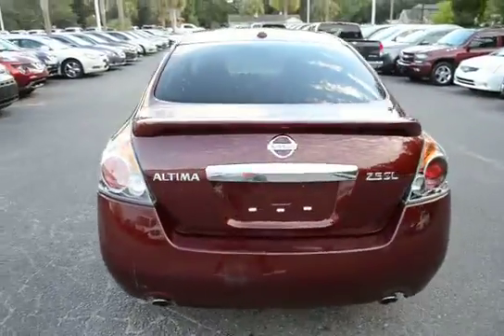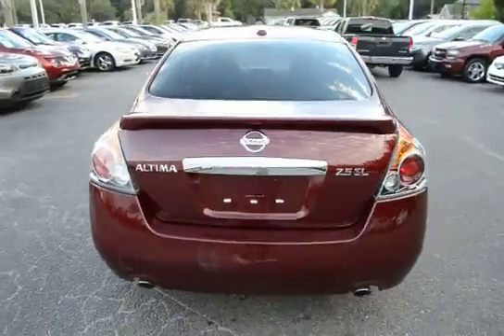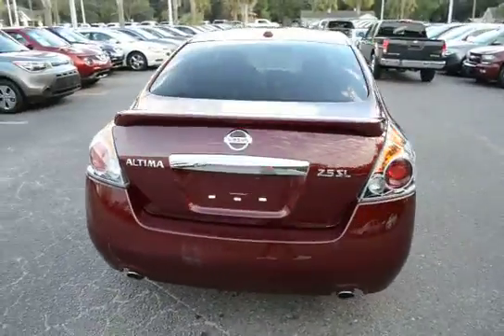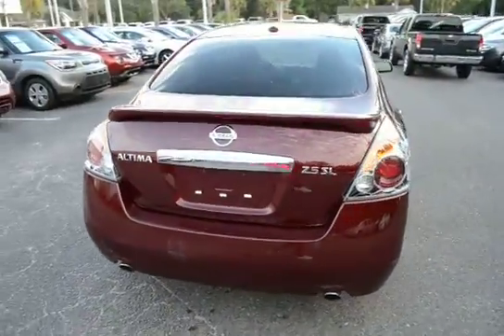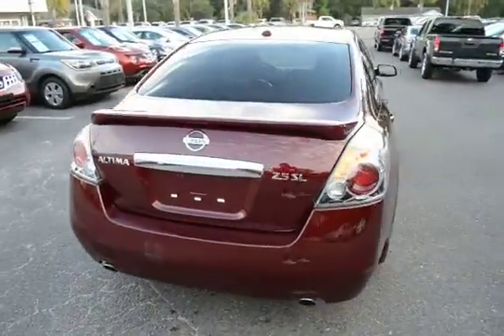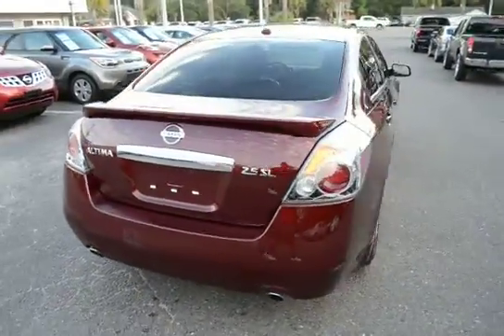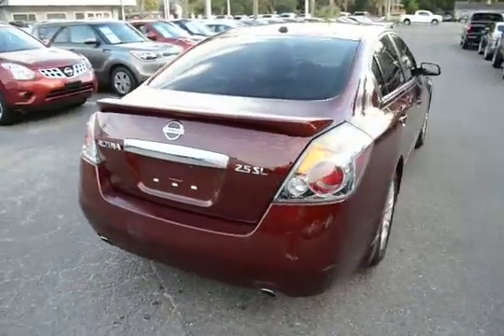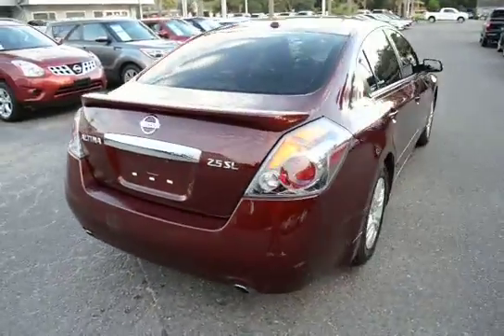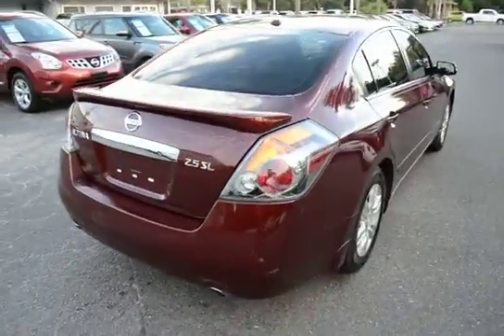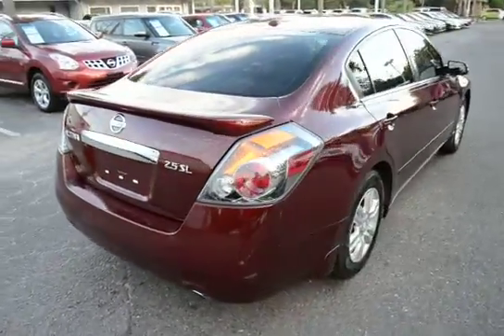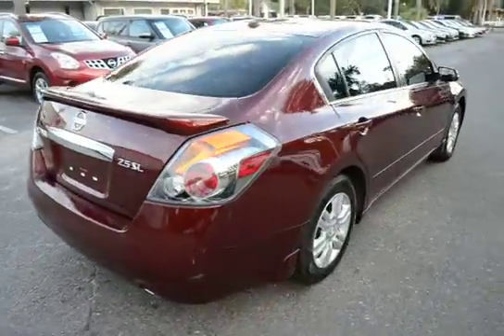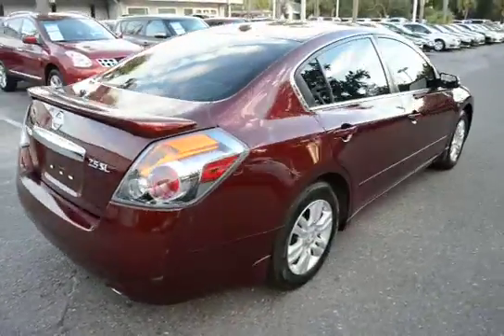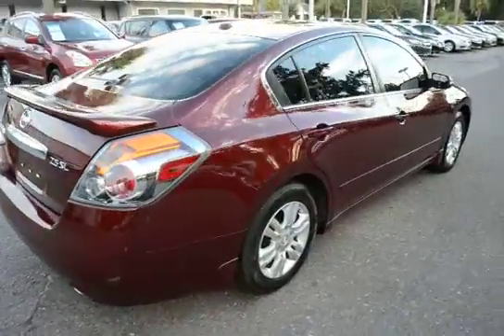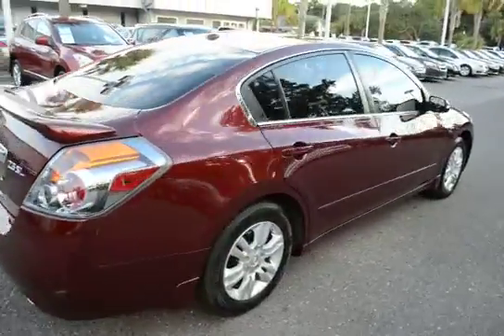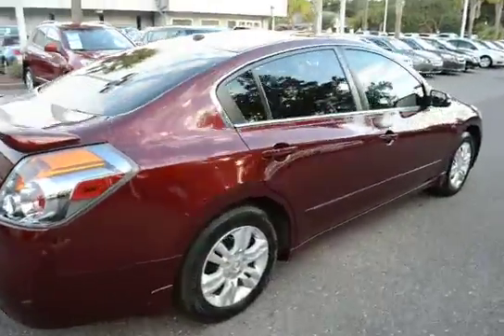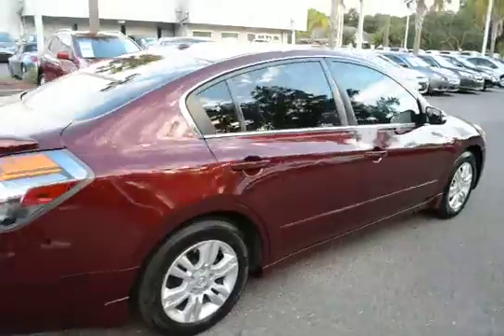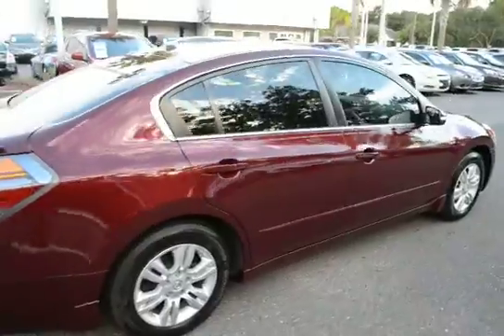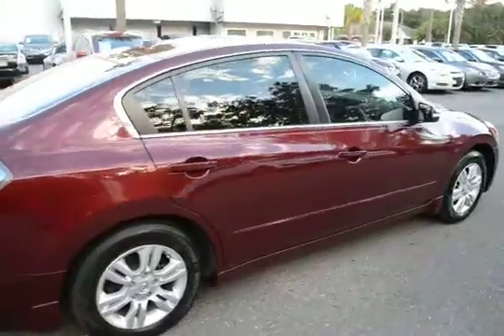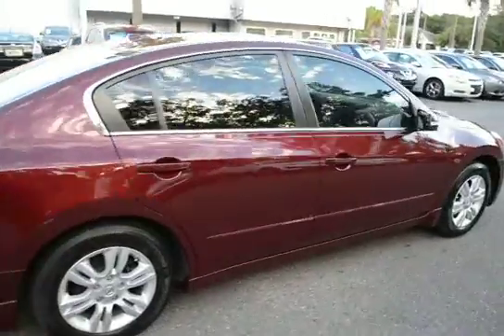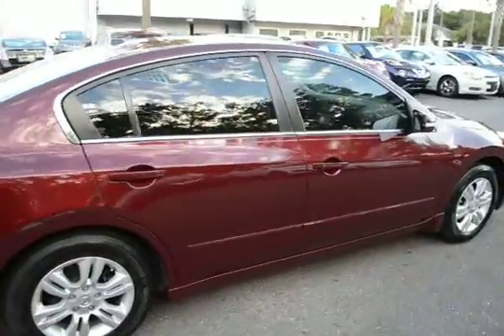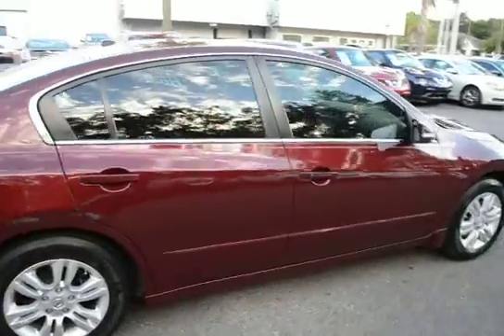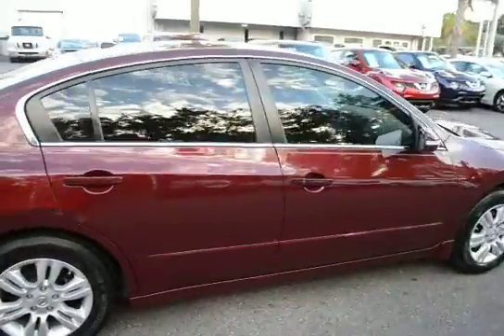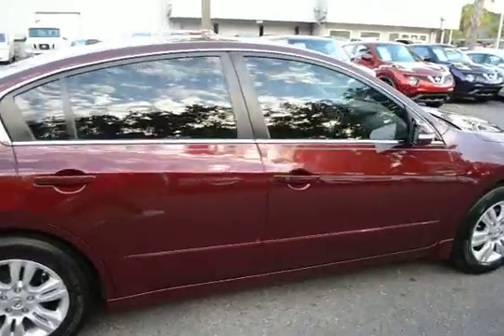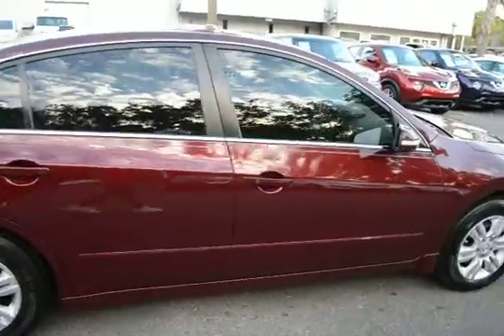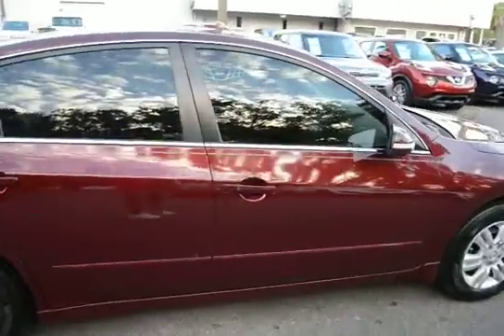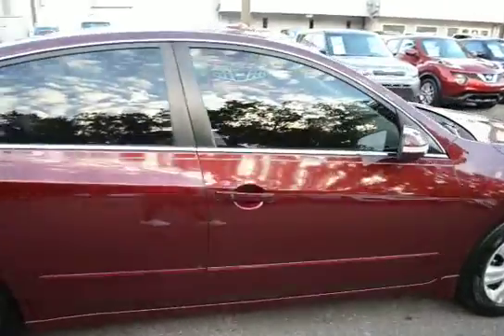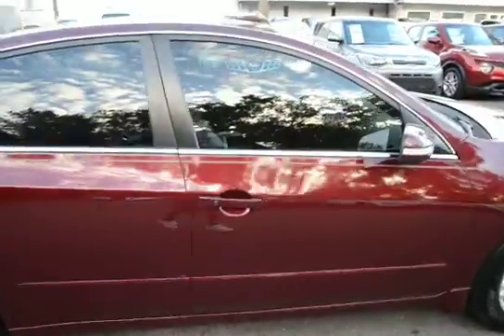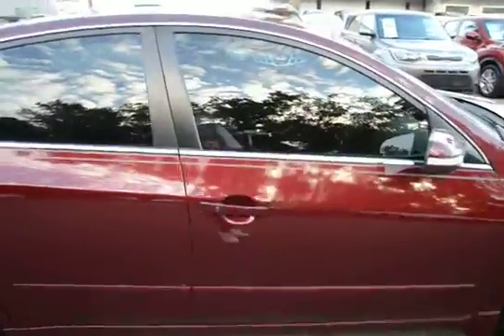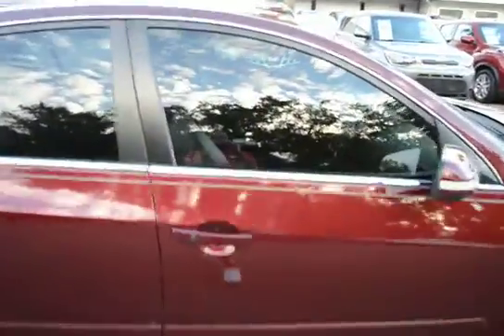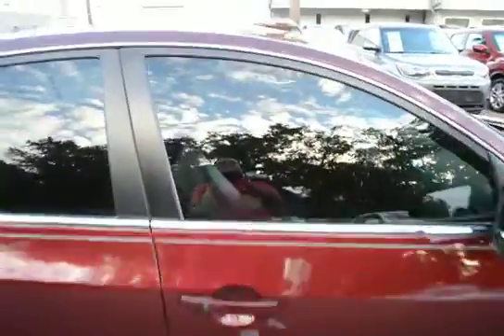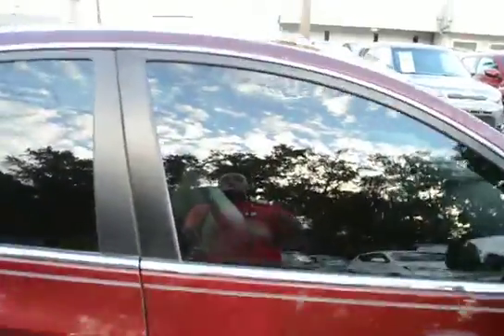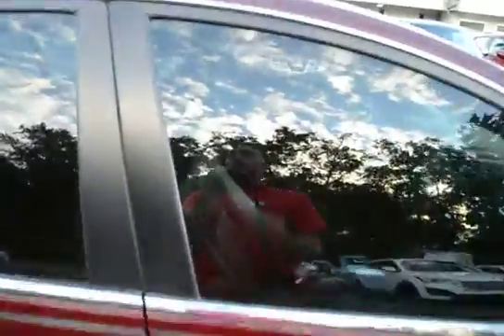Features dual exhaust, rear spoiler, alloy wheels, remote keyless entry, and keyless start.